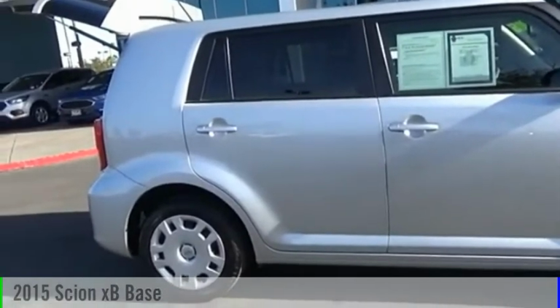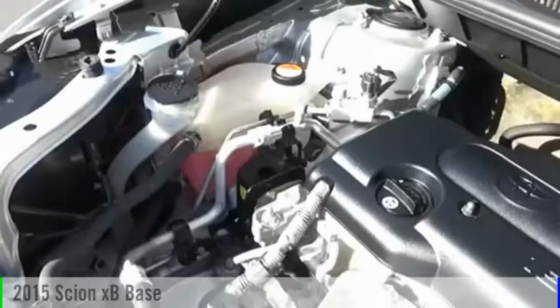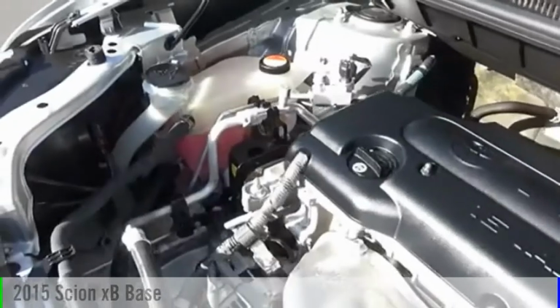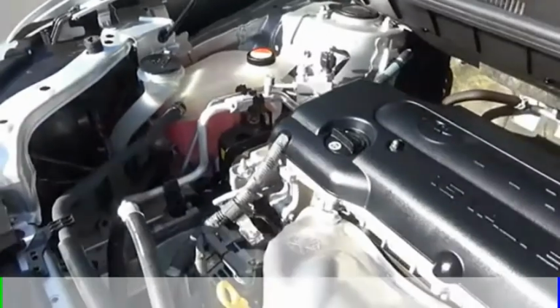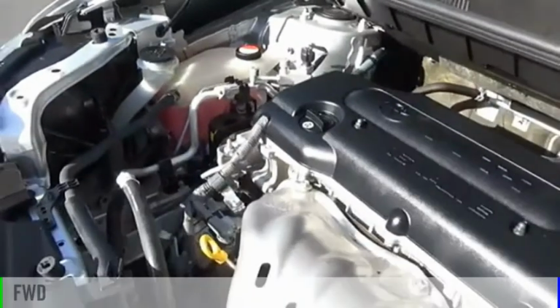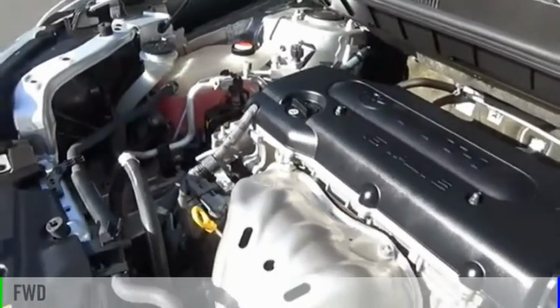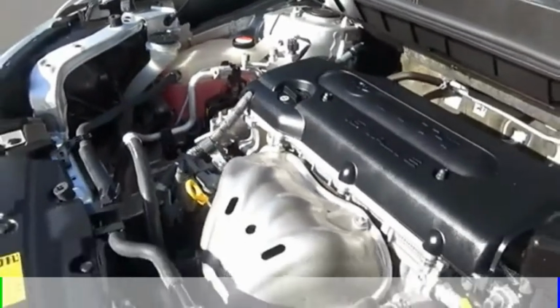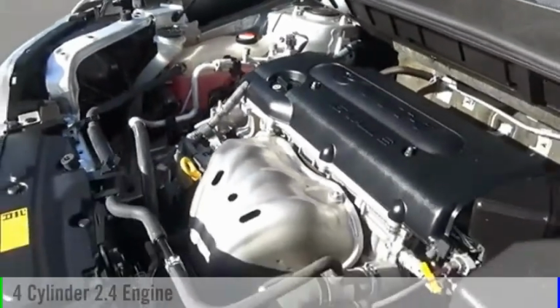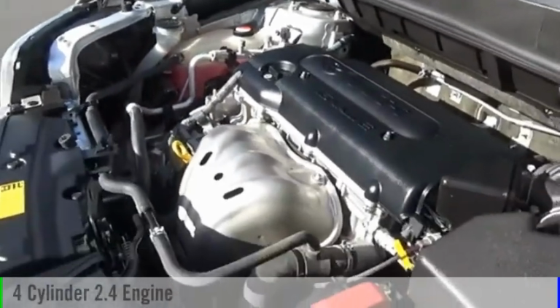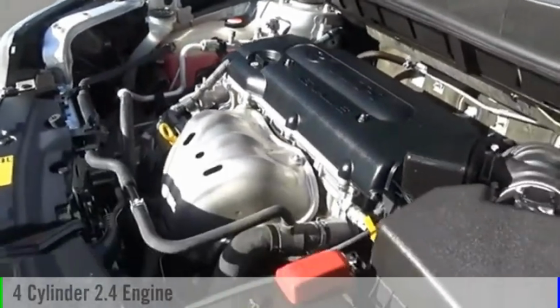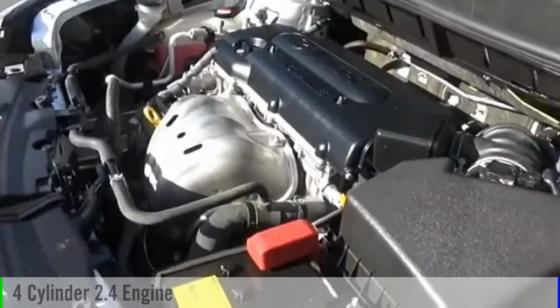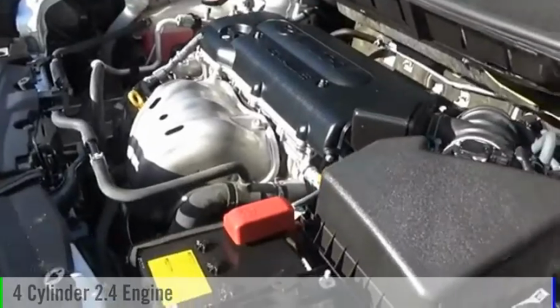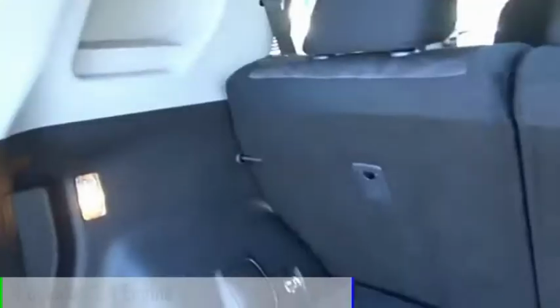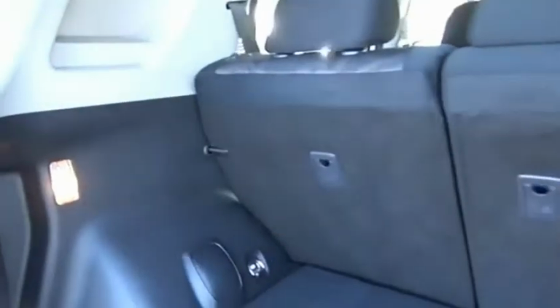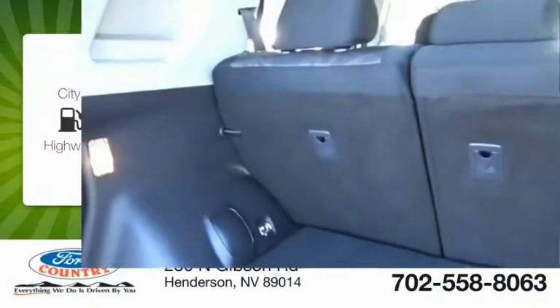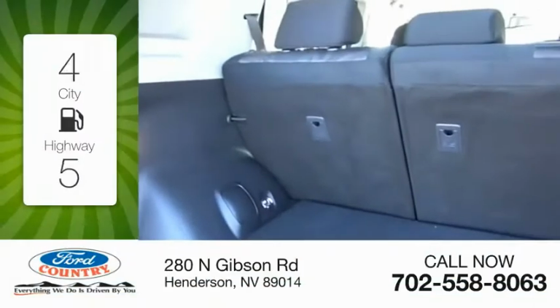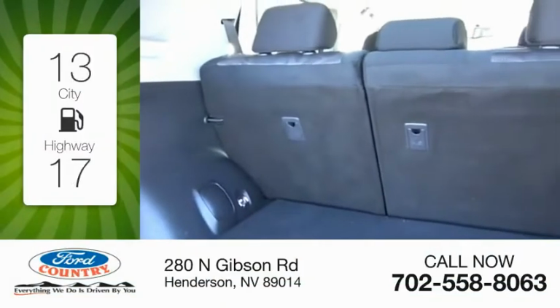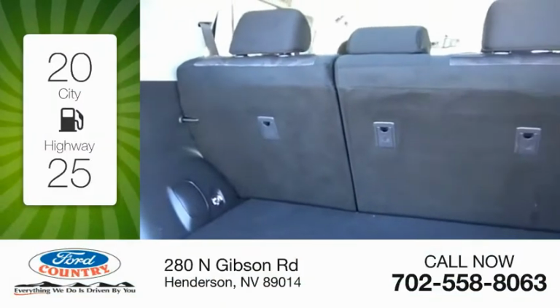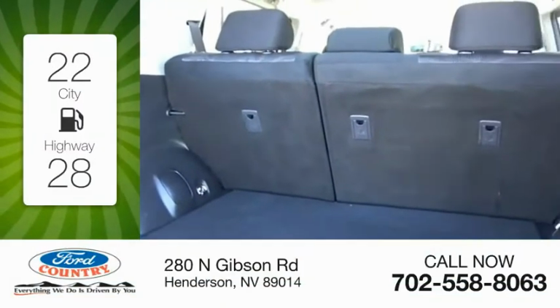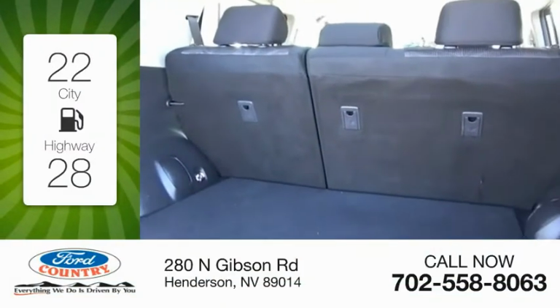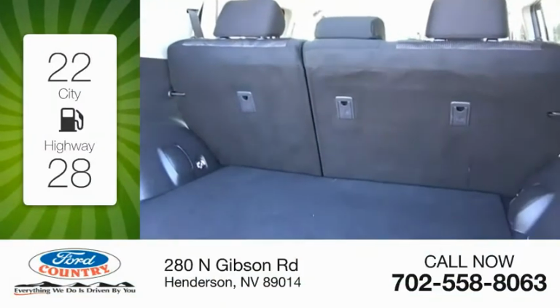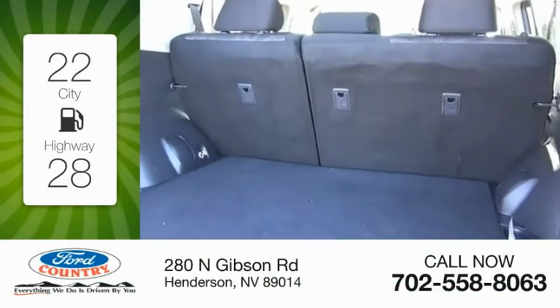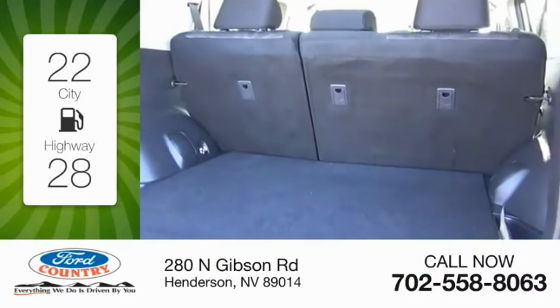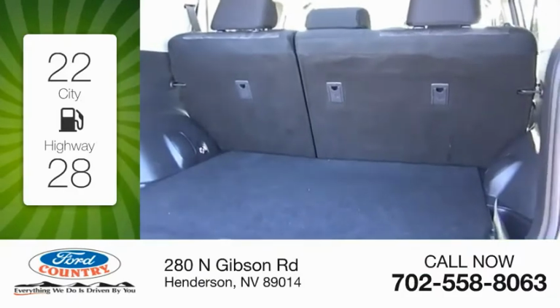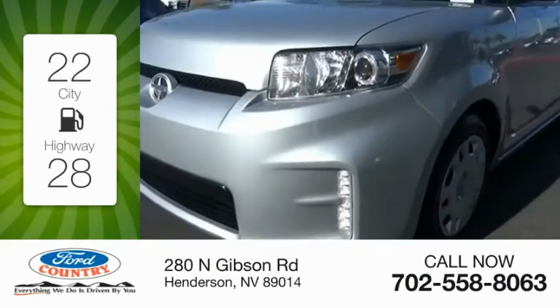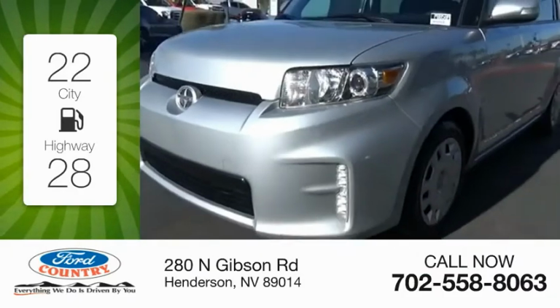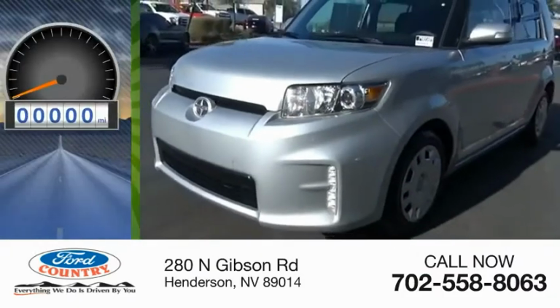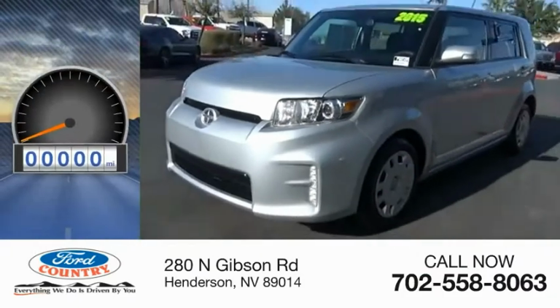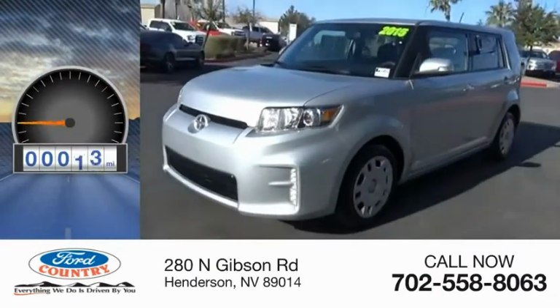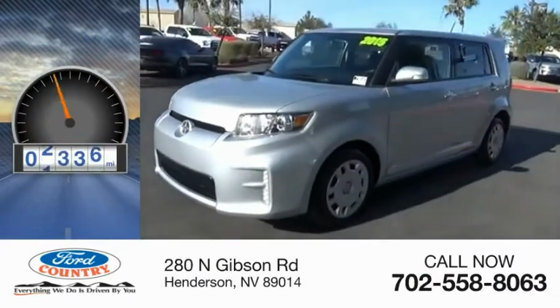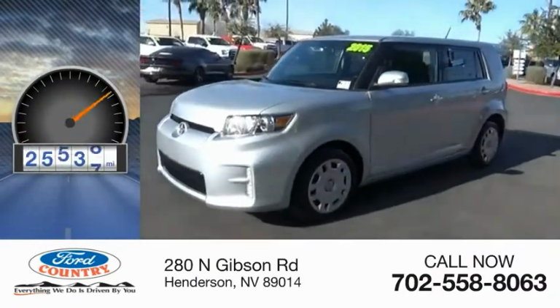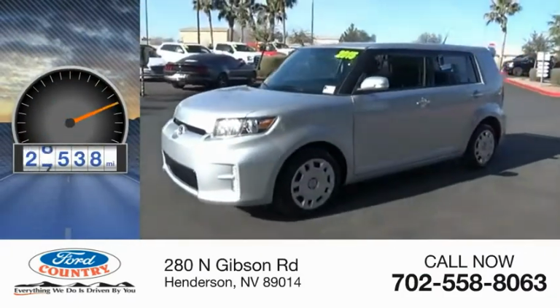This vehicle is powered by a front-wheel drive, four-cylinder, 2.4-liter engine. Great fuel efficiency saves you money by requiring fewer trips to the gas station. This vehicle has less than 30,000 miles.